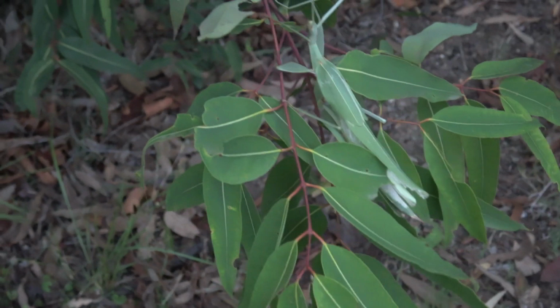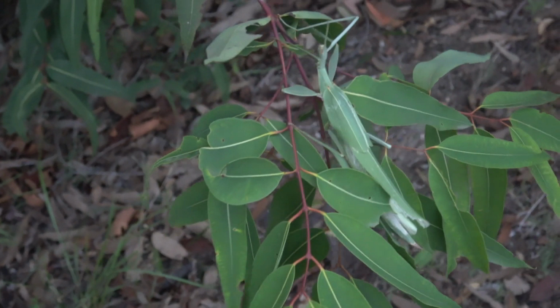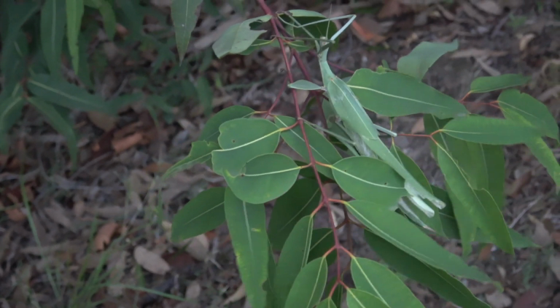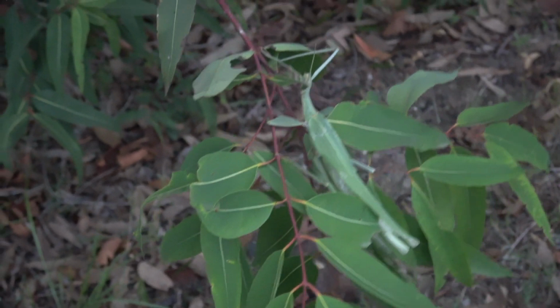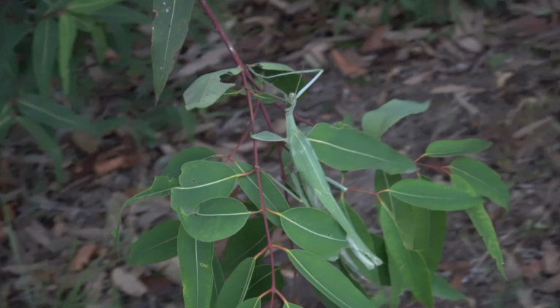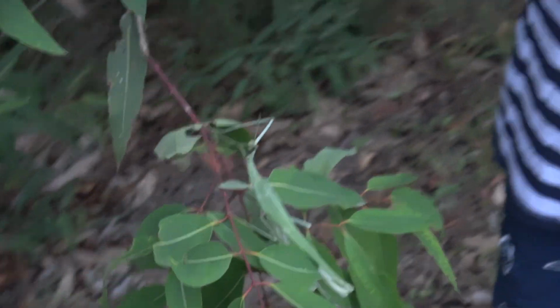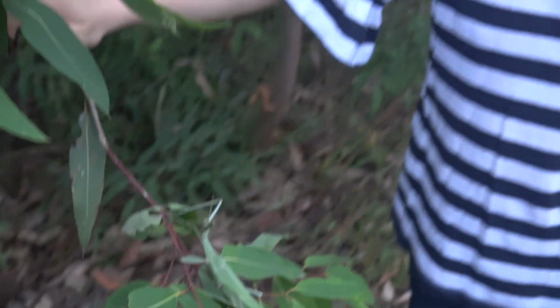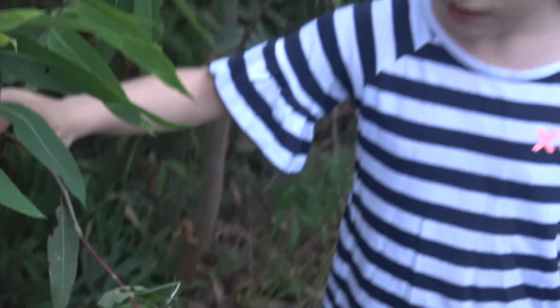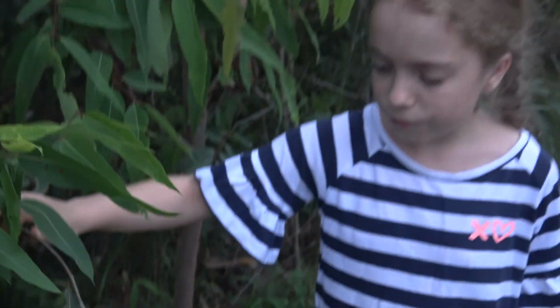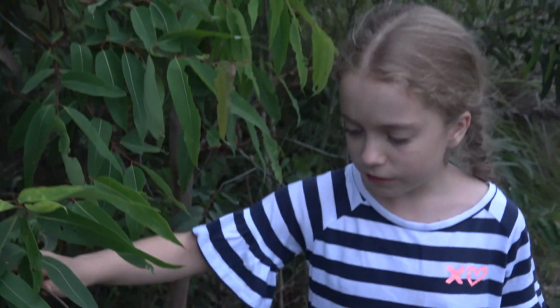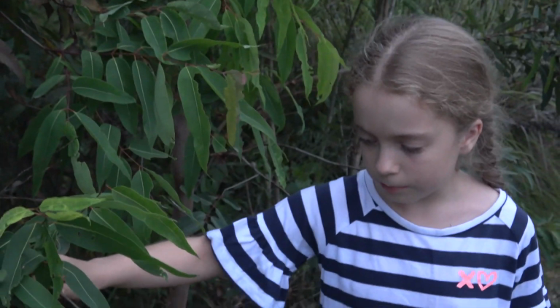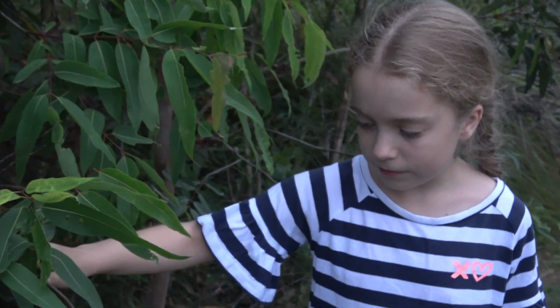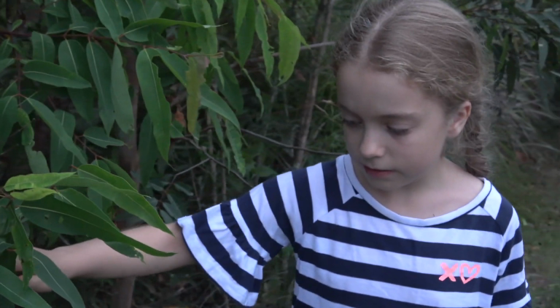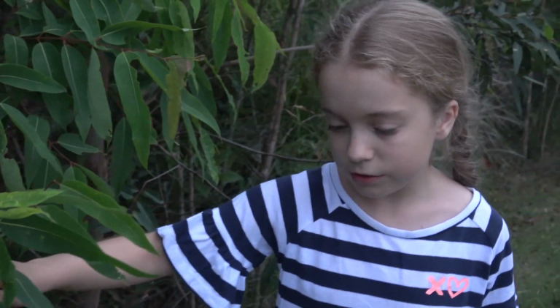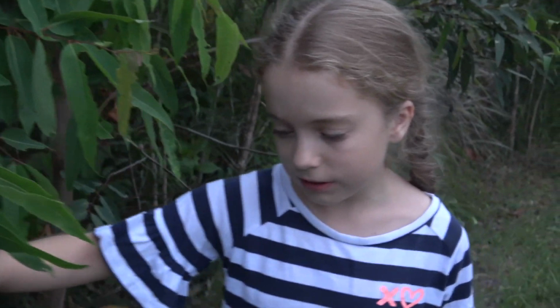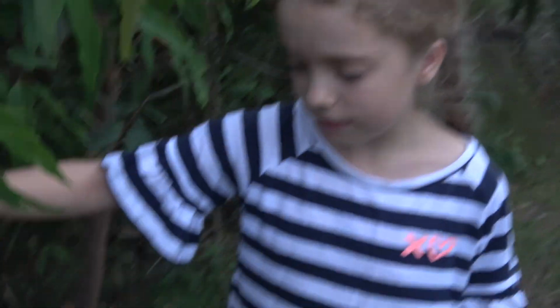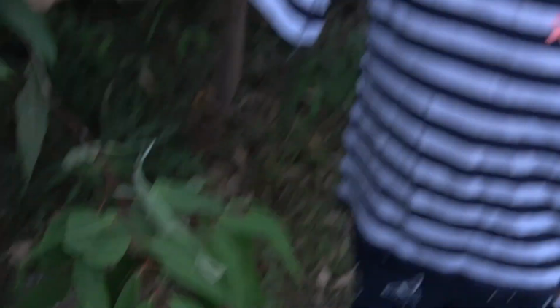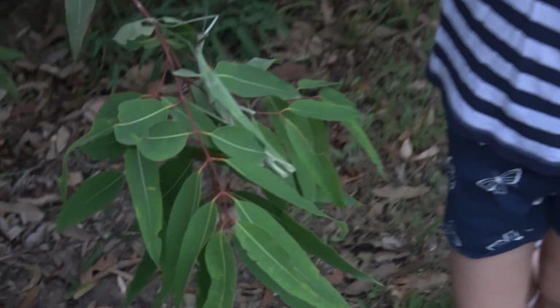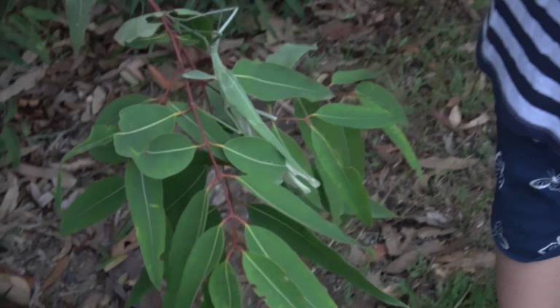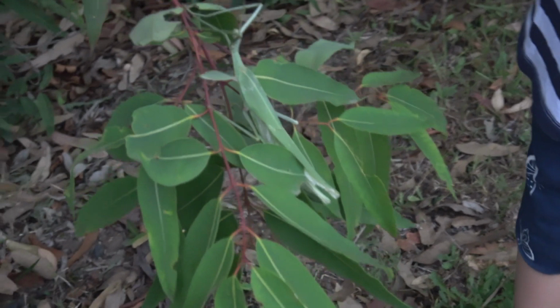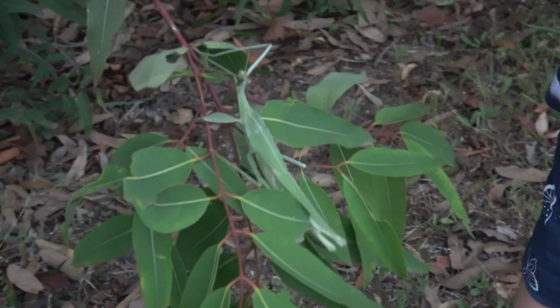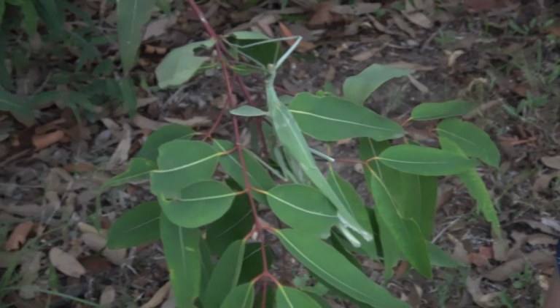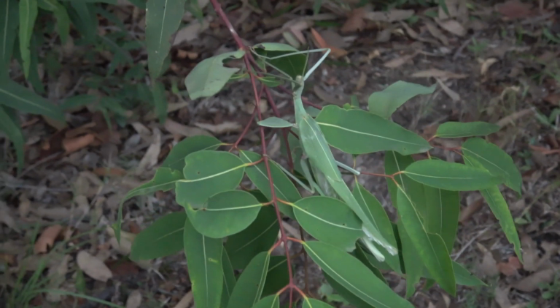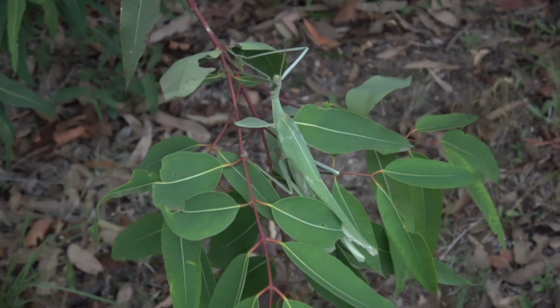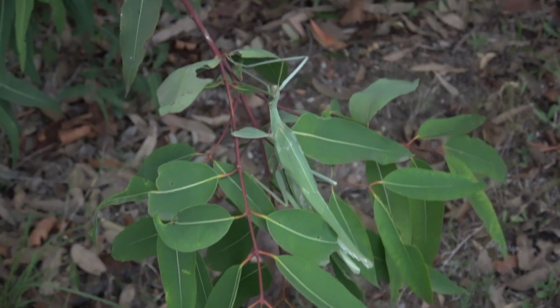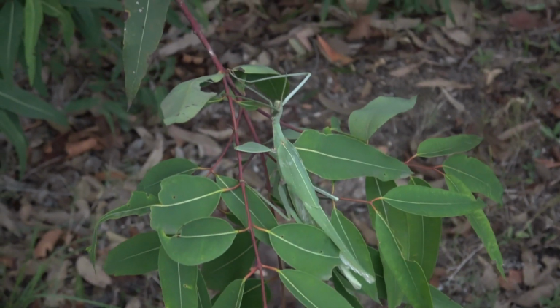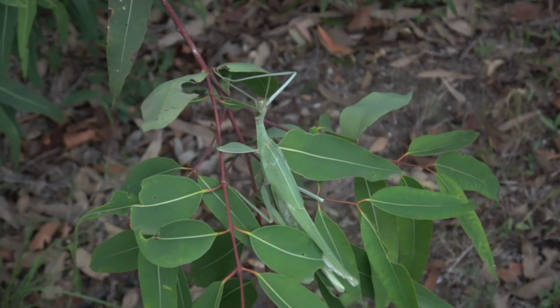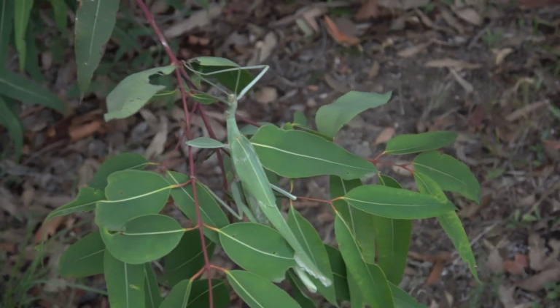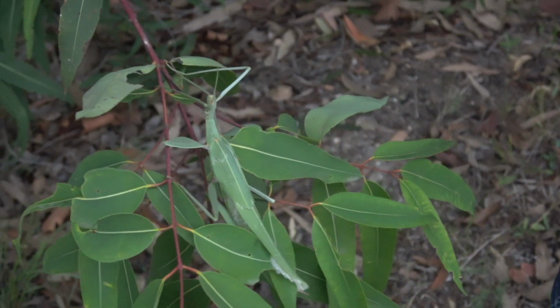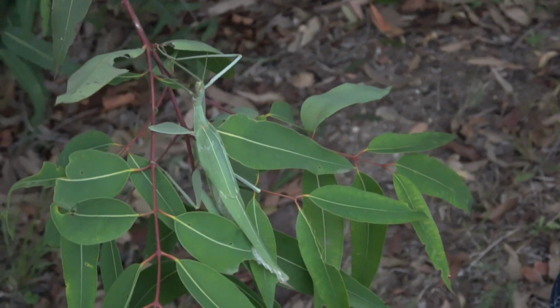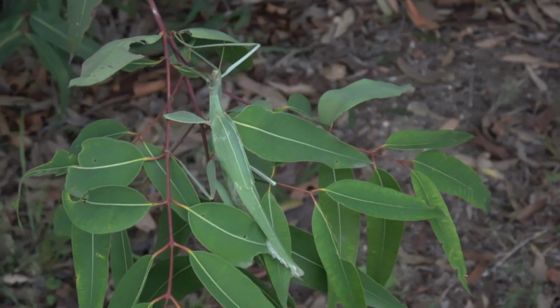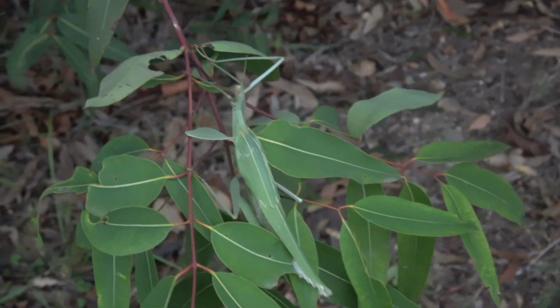He is around 15cm long and feeds on gum leaves, usually at night. He is green, the same color of the leaves, so that he can blend in and not be seen well.